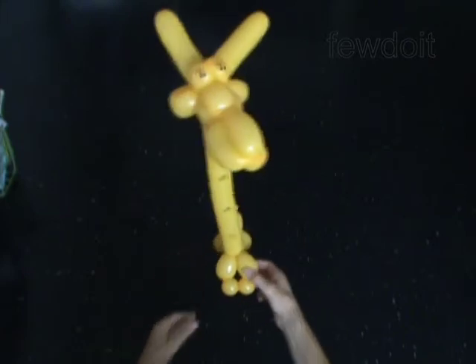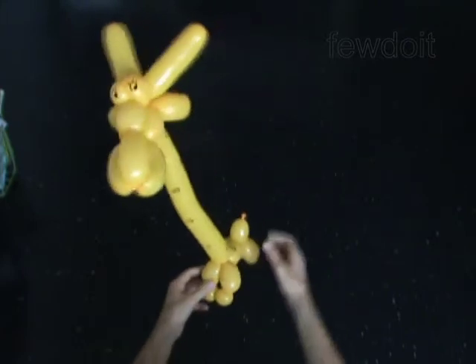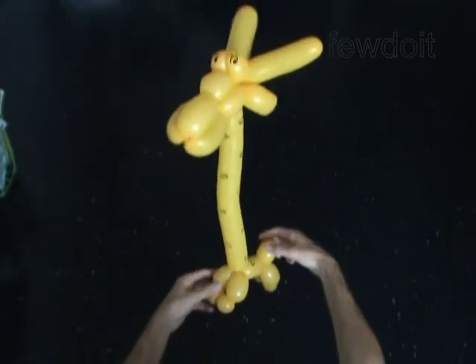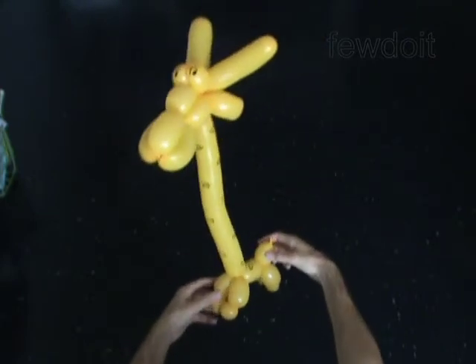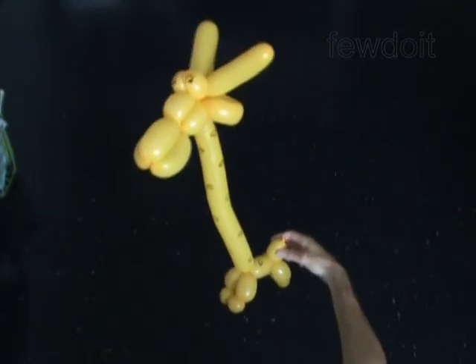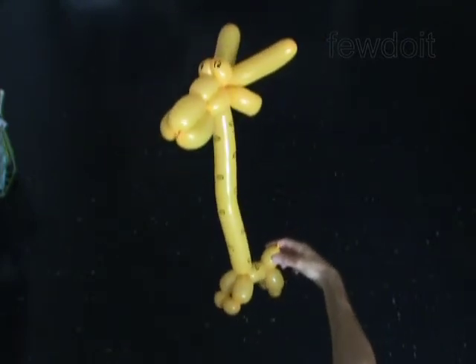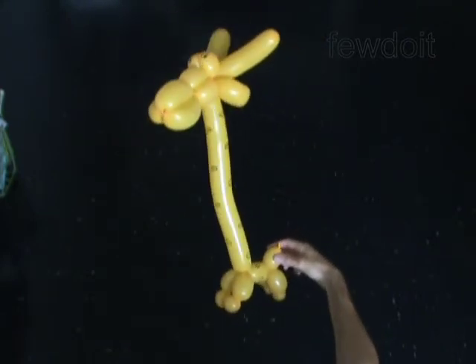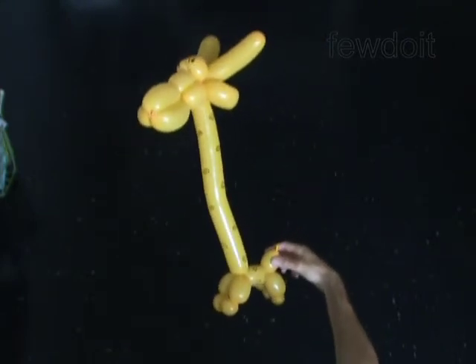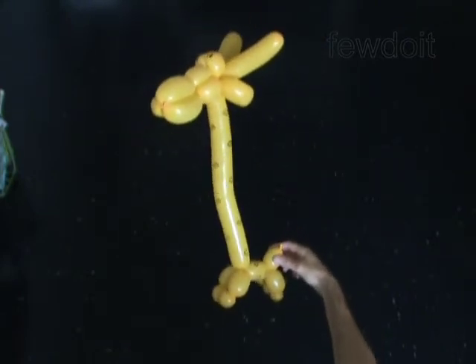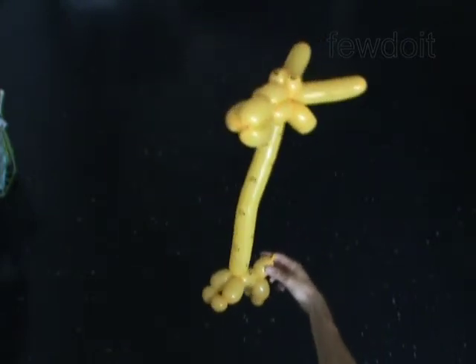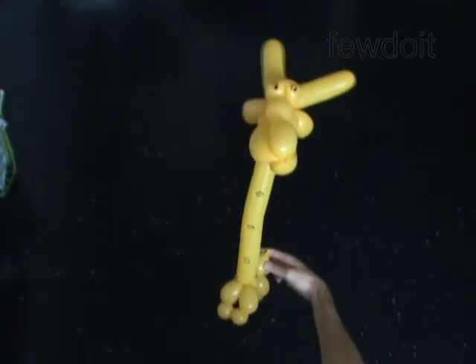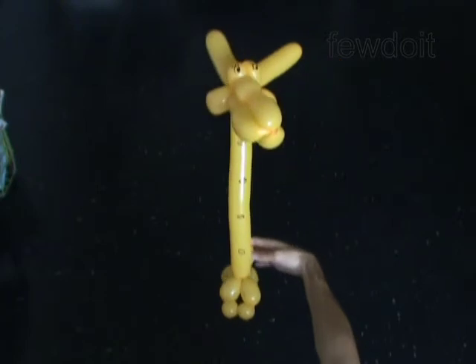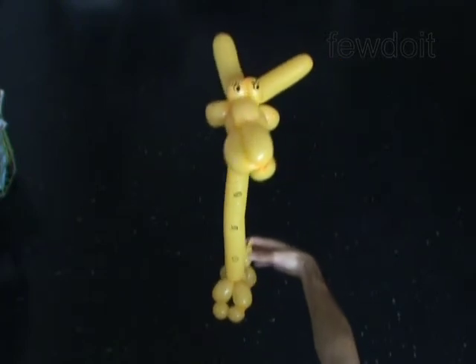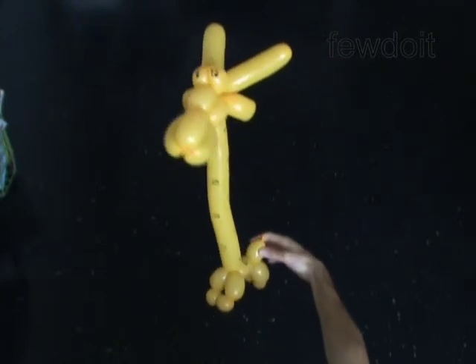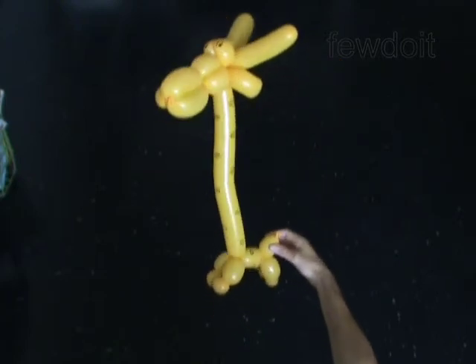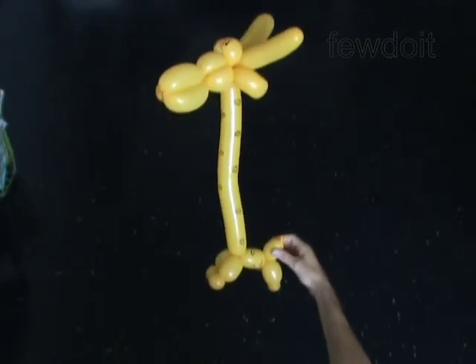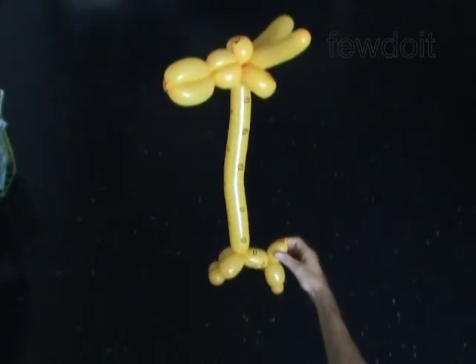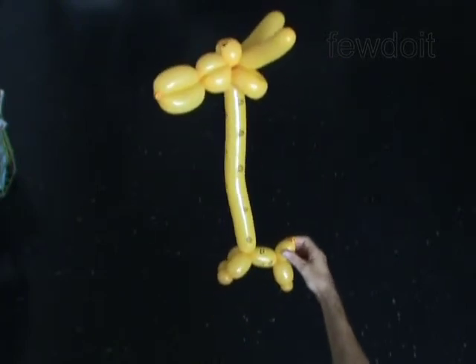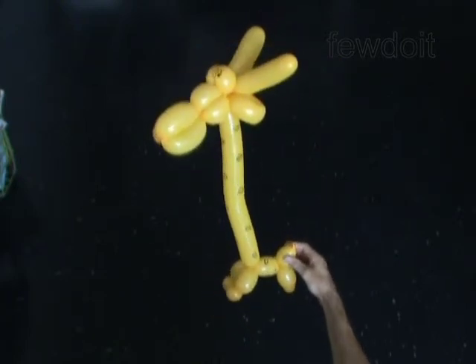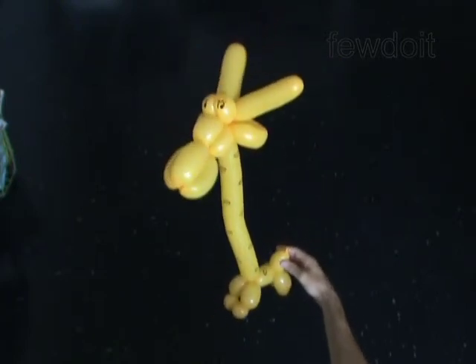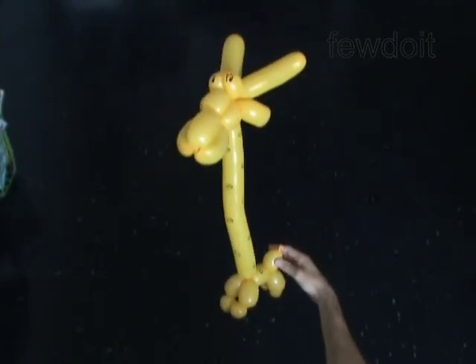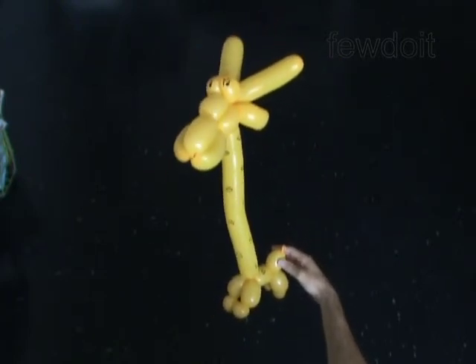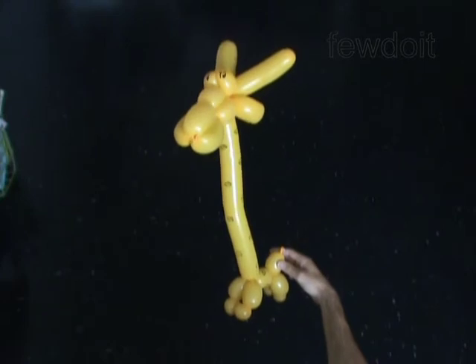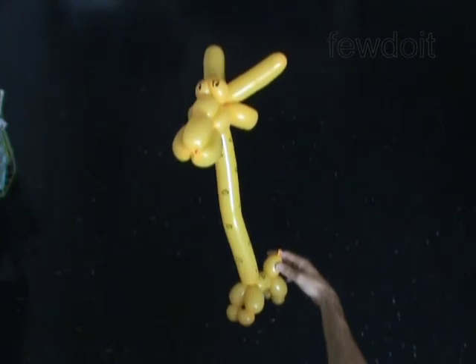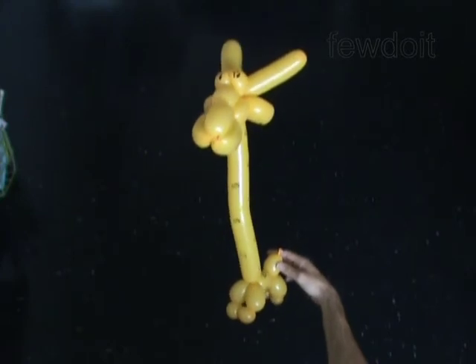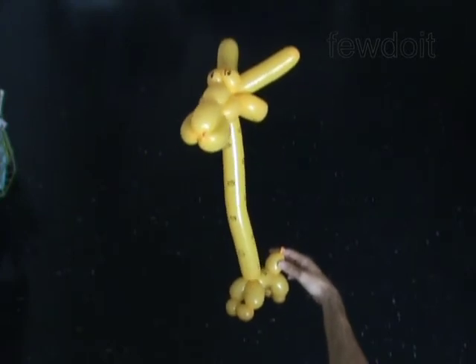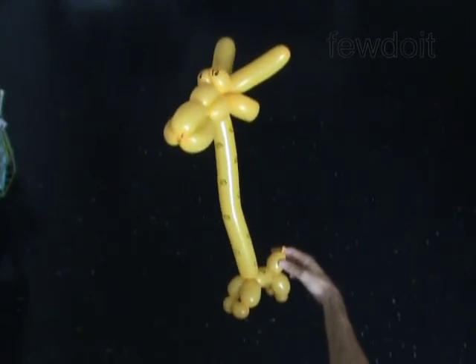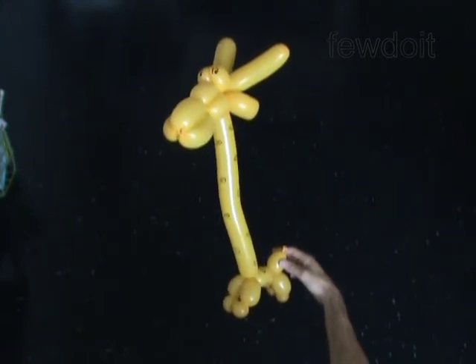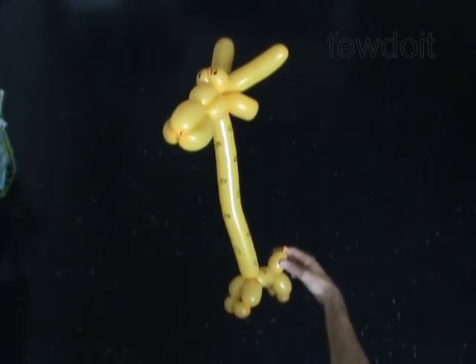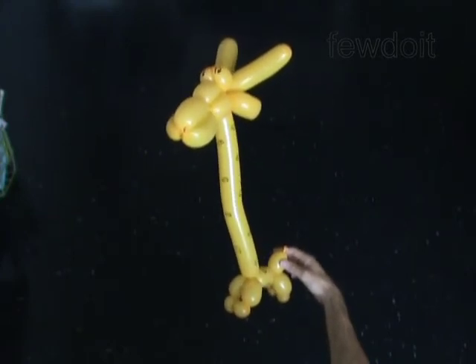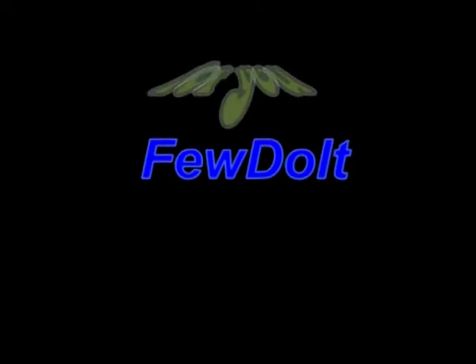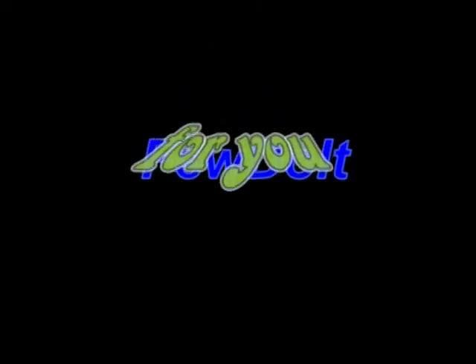Congratulations! You have made the giraffe. Have fun!